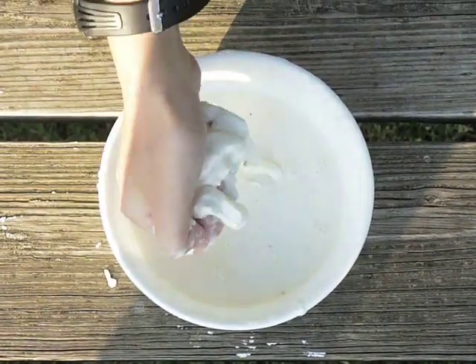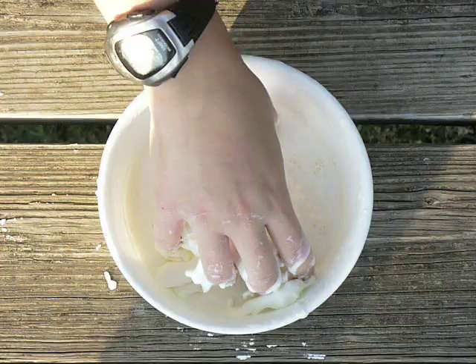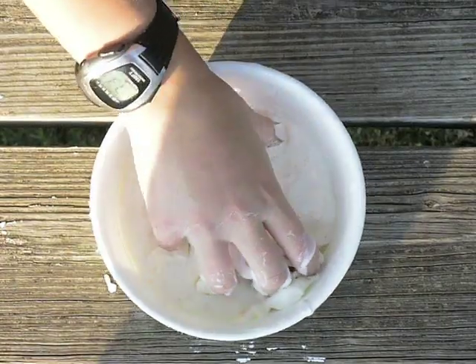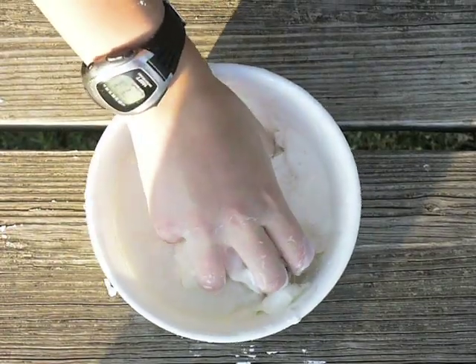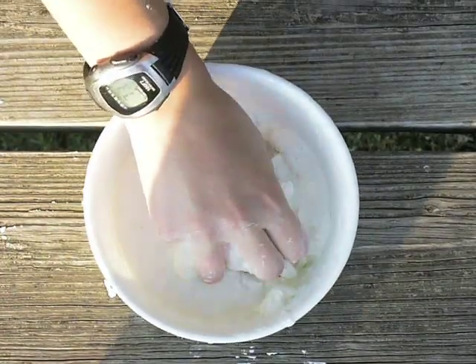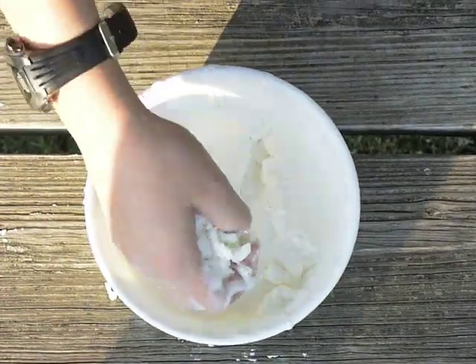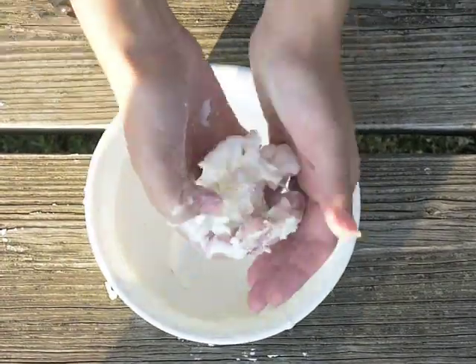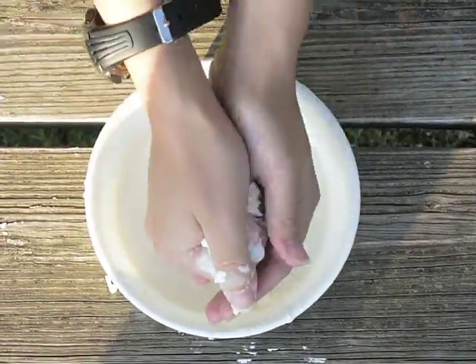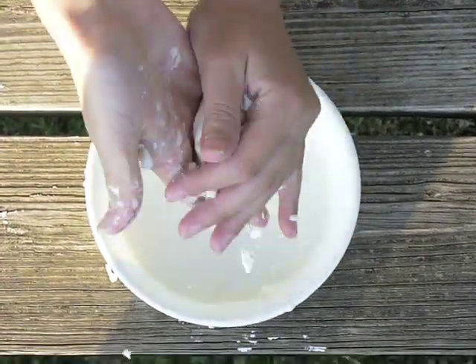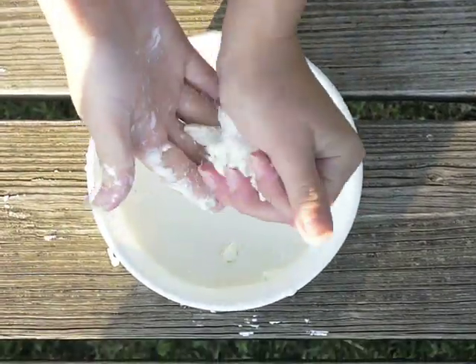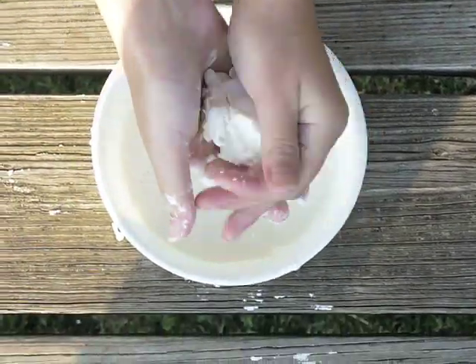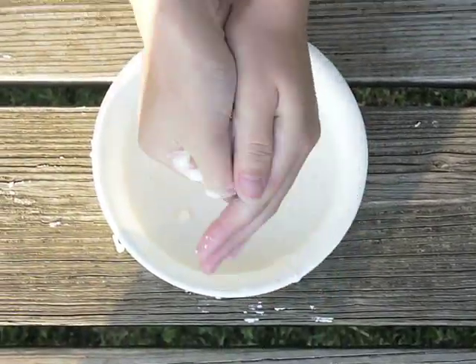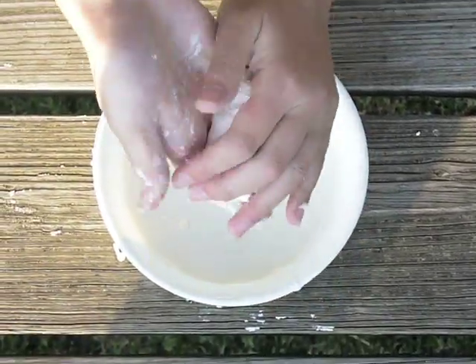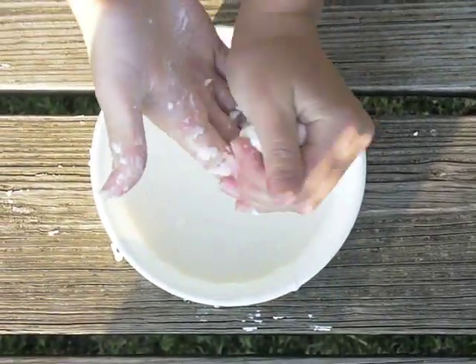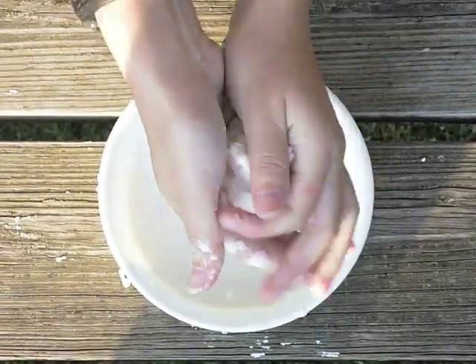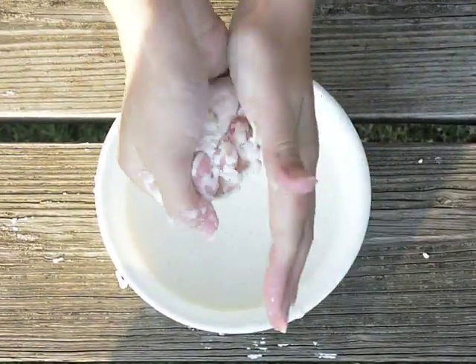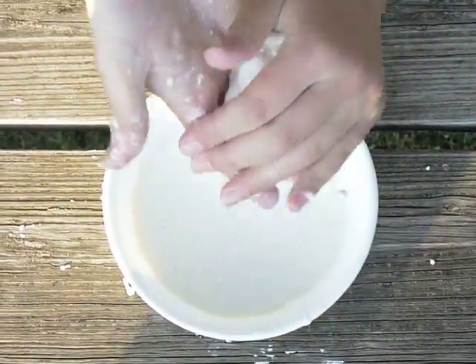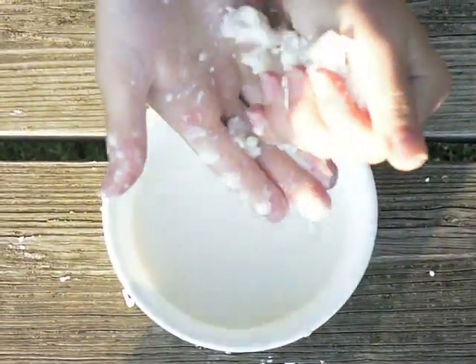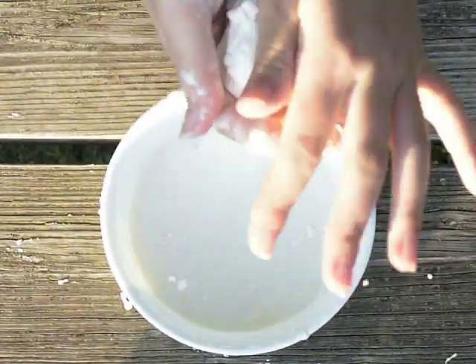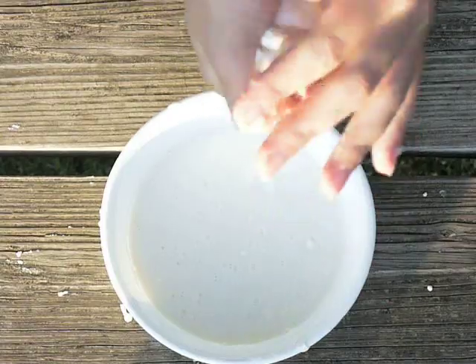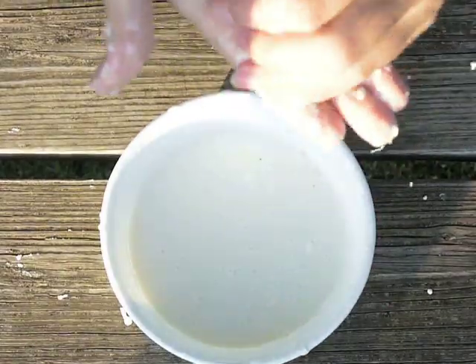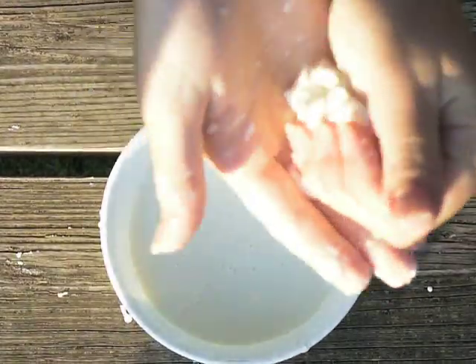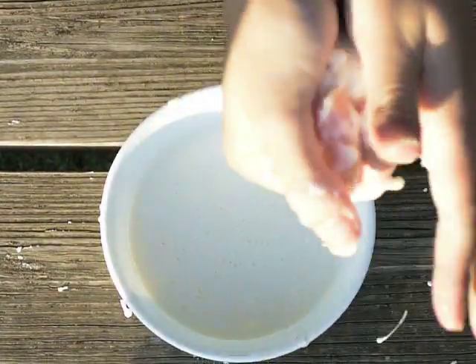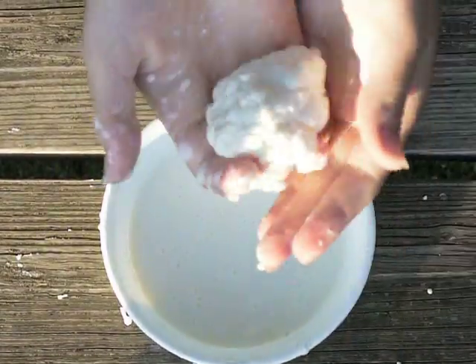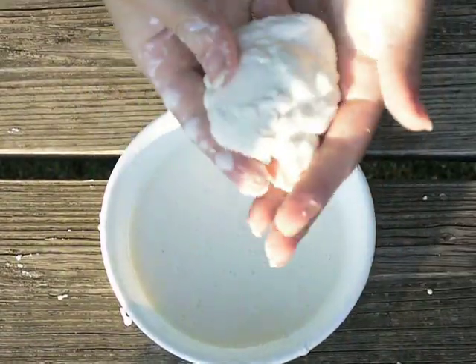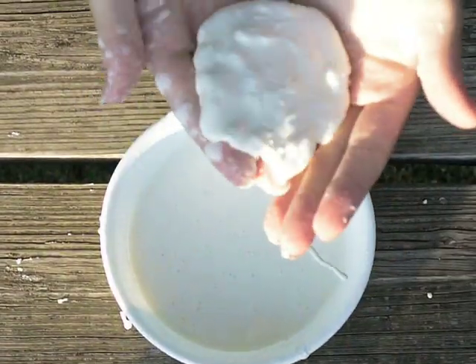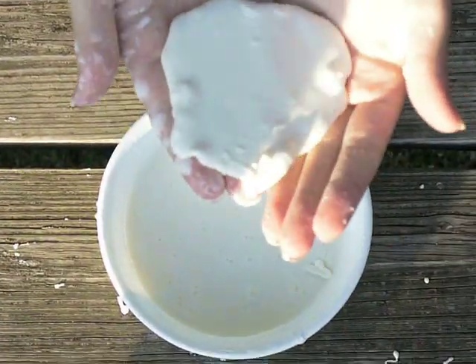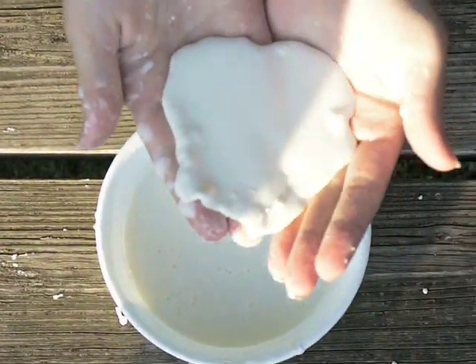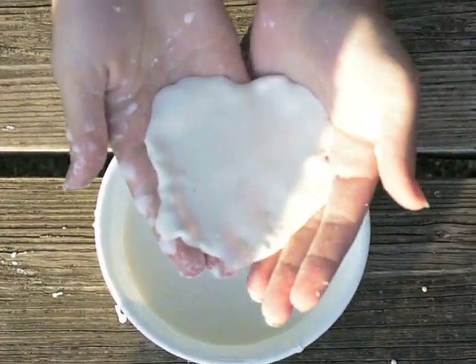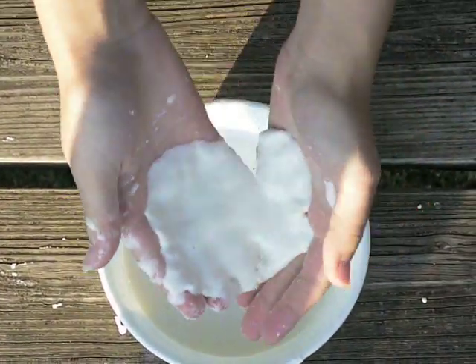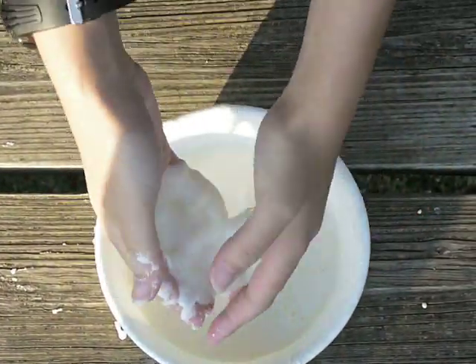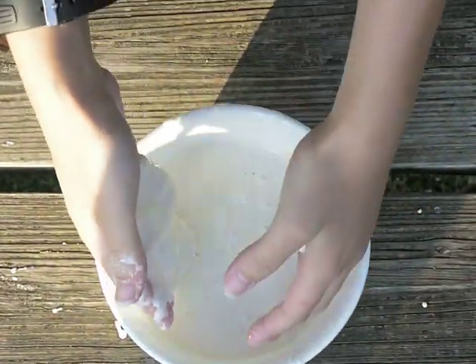I can try to make it into a ball. Once it goes into like, see it turns back to liquid. Isn't that awesome?